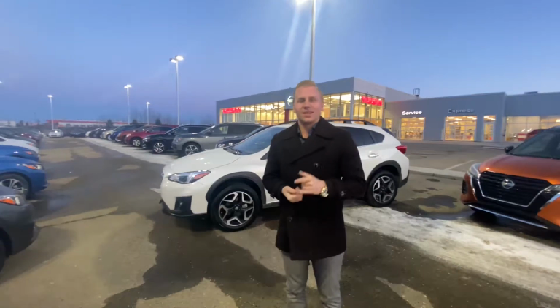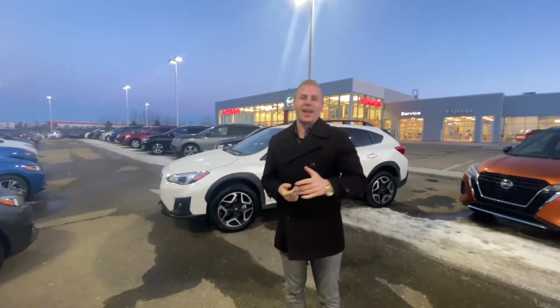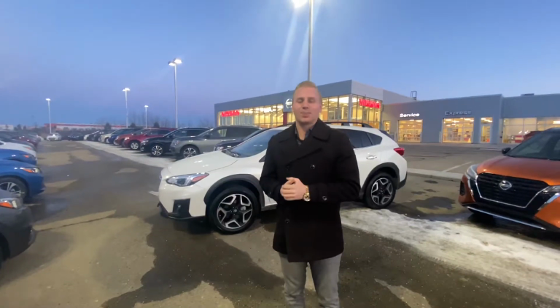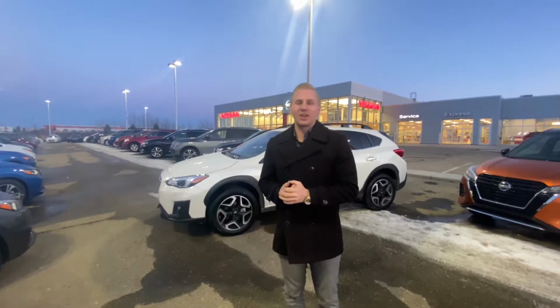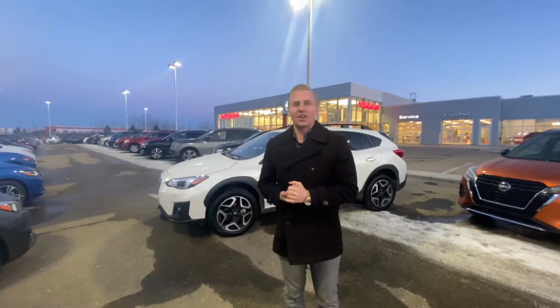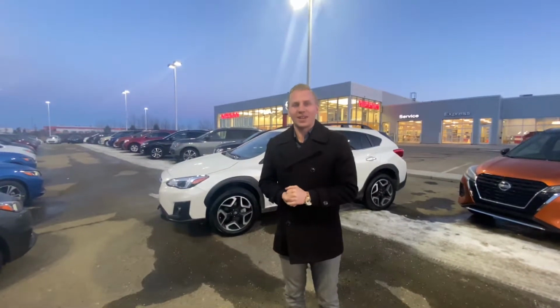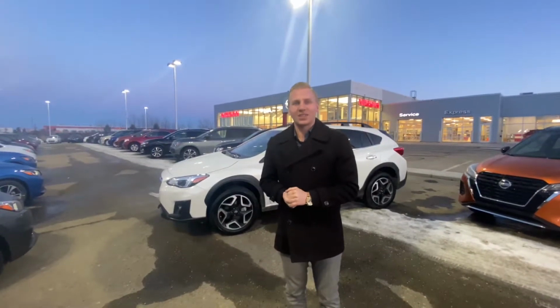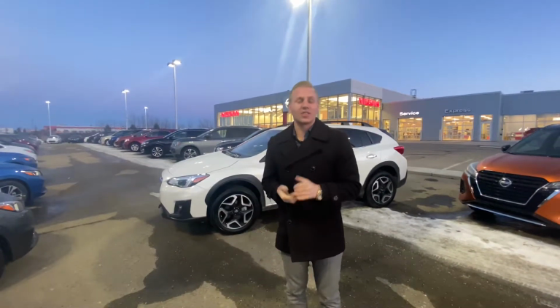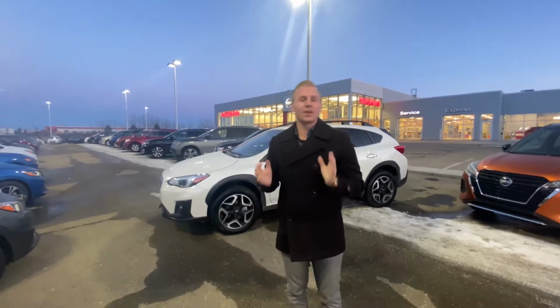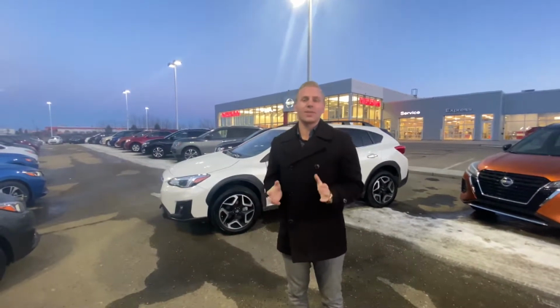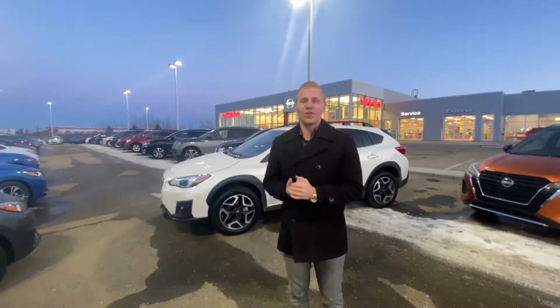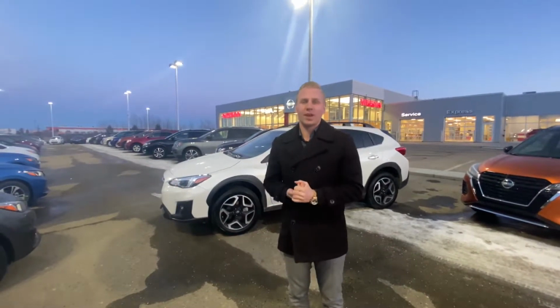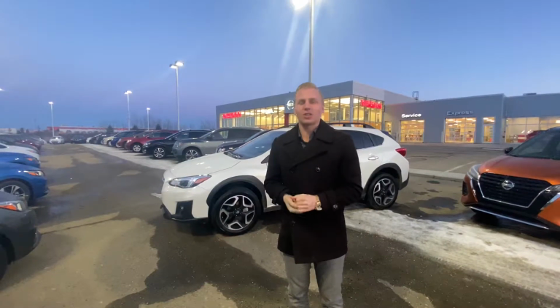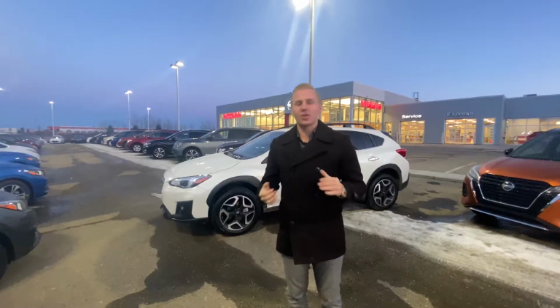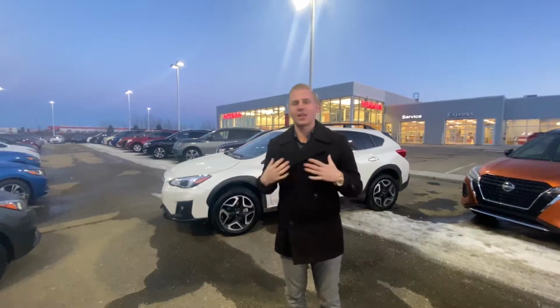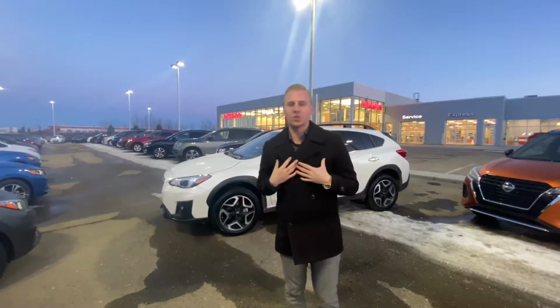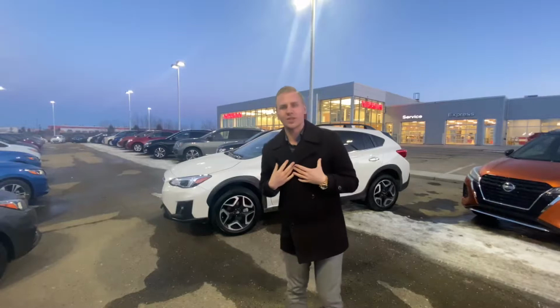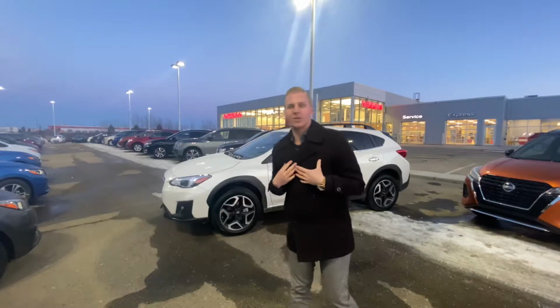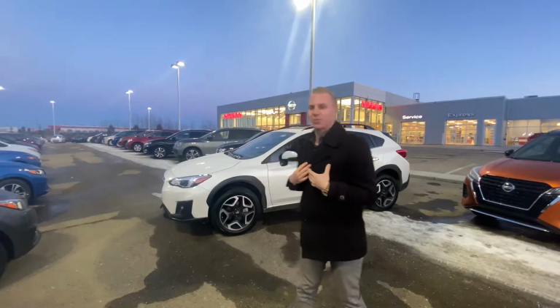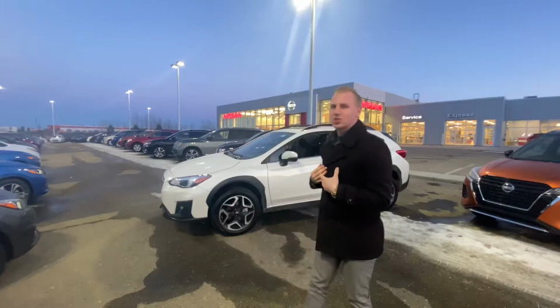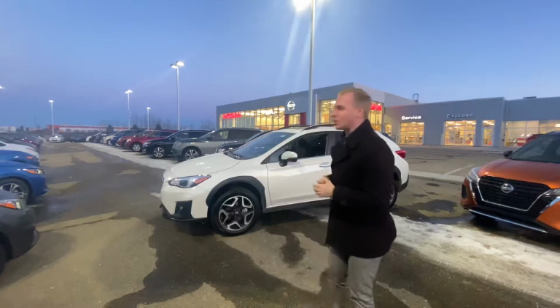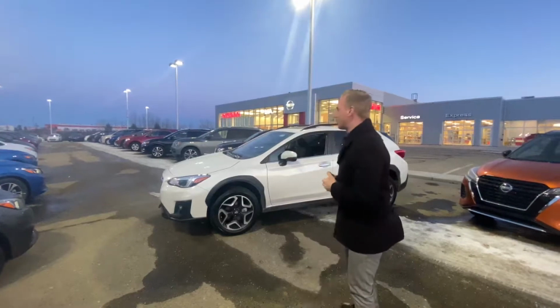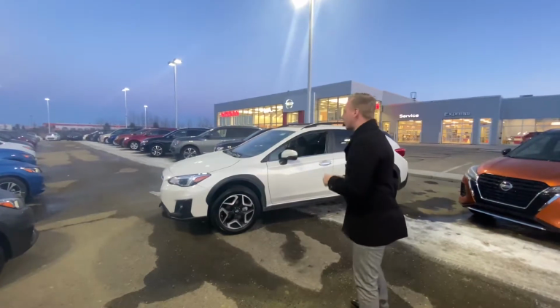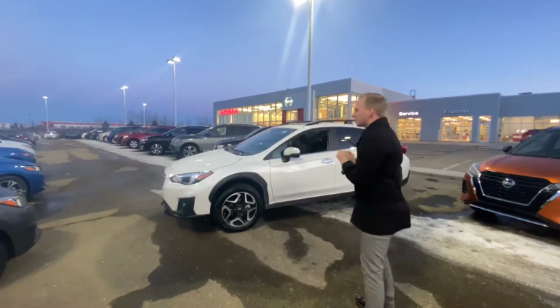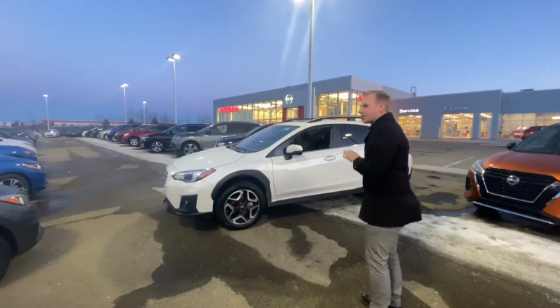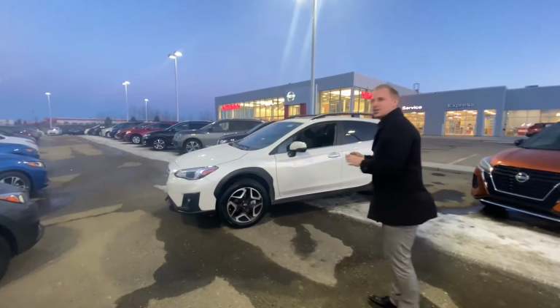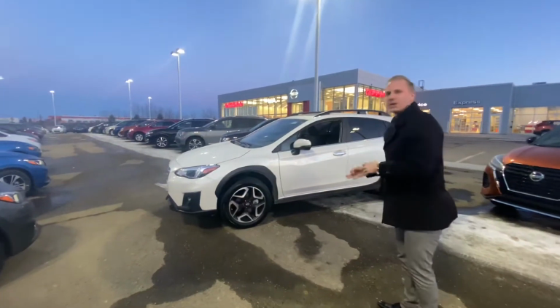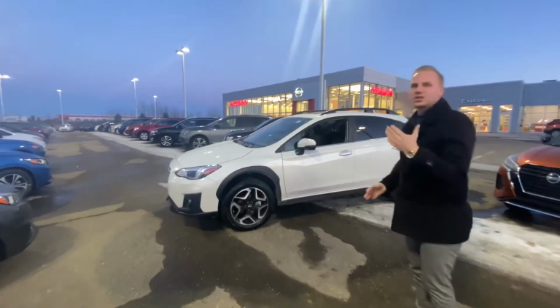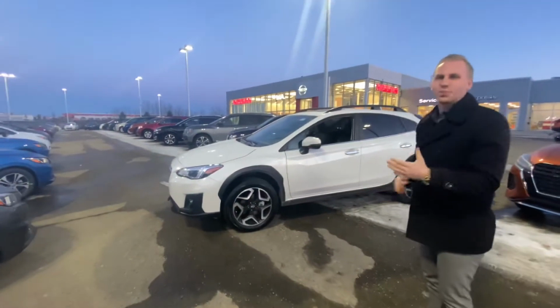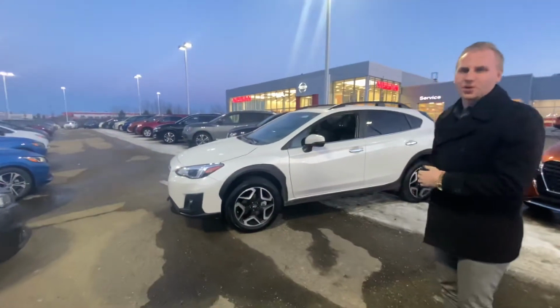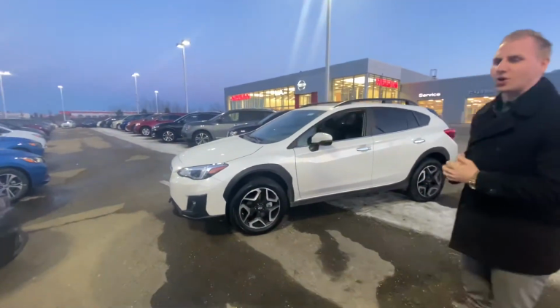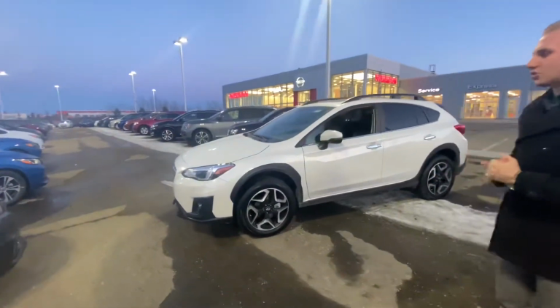Hey, it's Brendan down here at LA Nissan. I just wanted to step in front of the camera here to introduce myself as well as show you that beautiful 2020 Subaru Crosstrek.